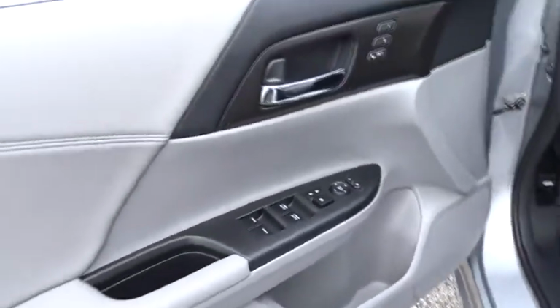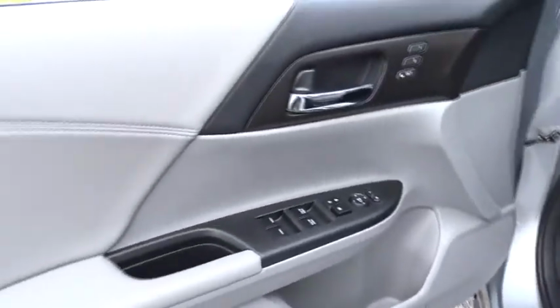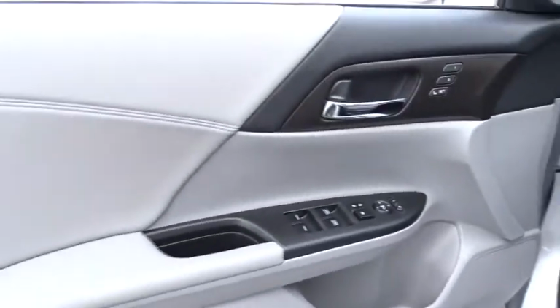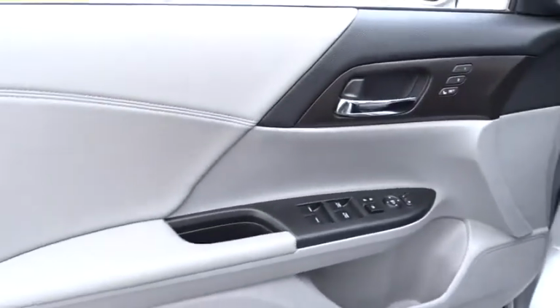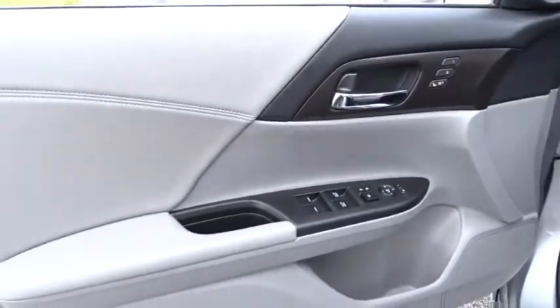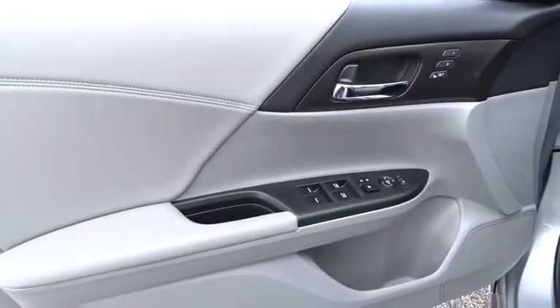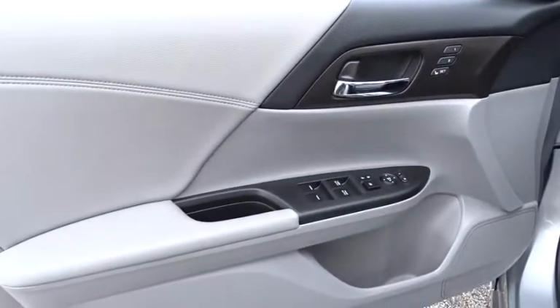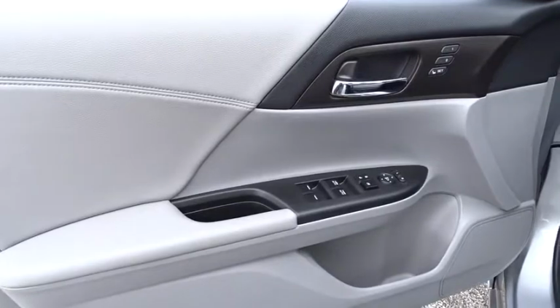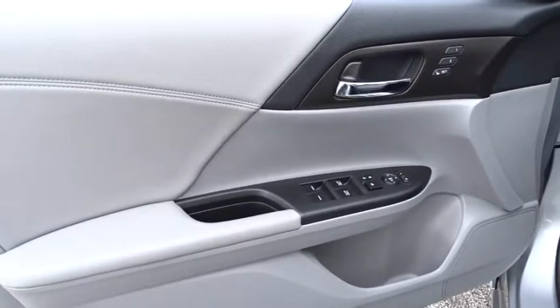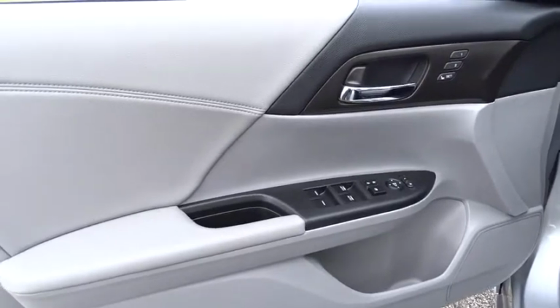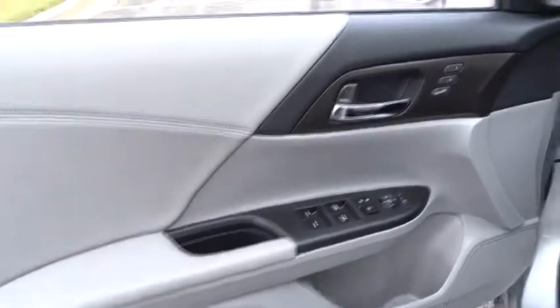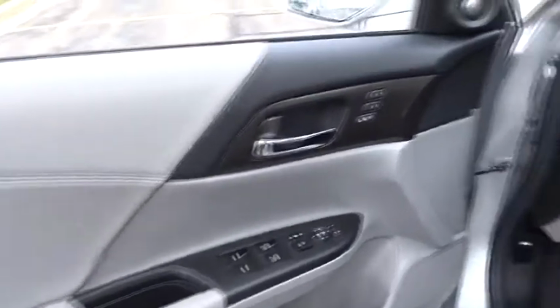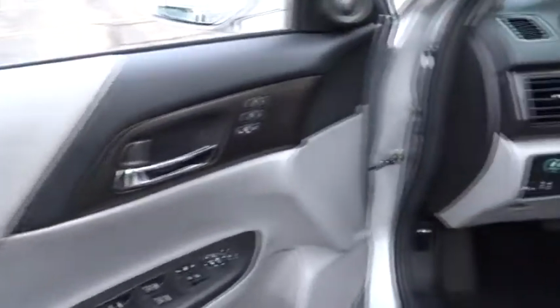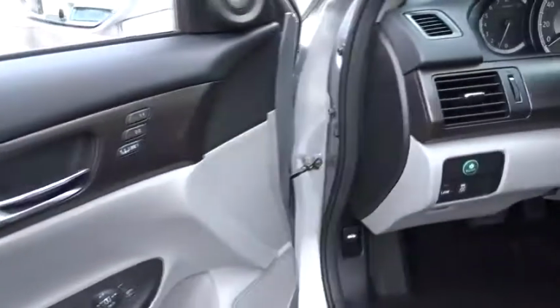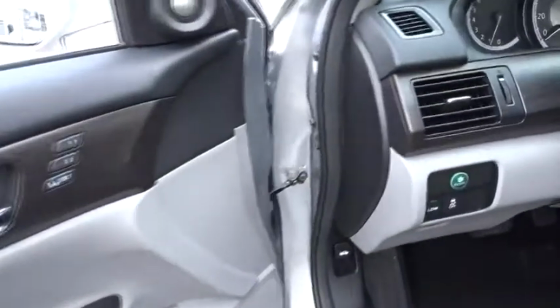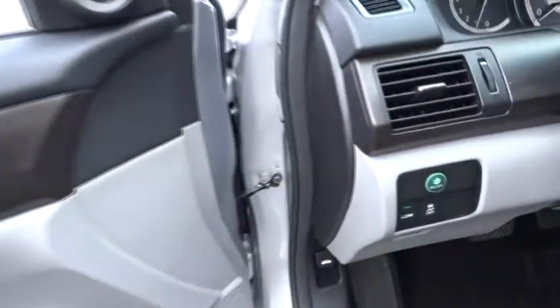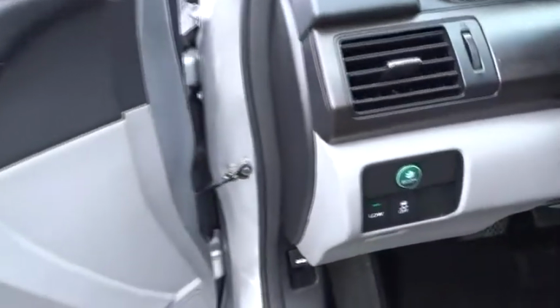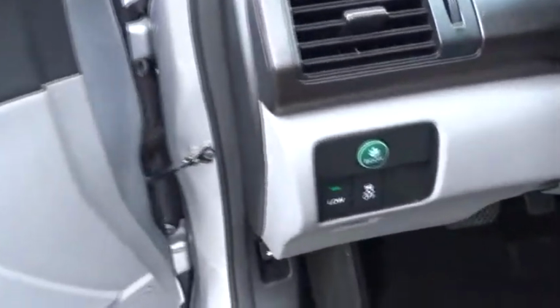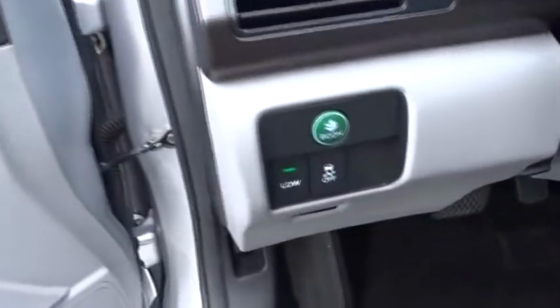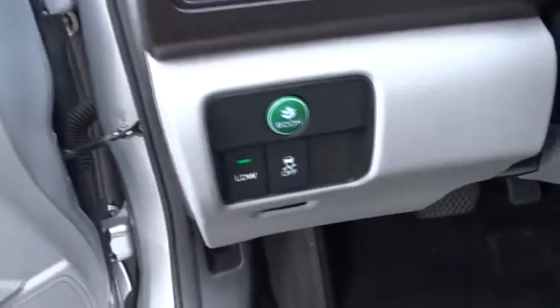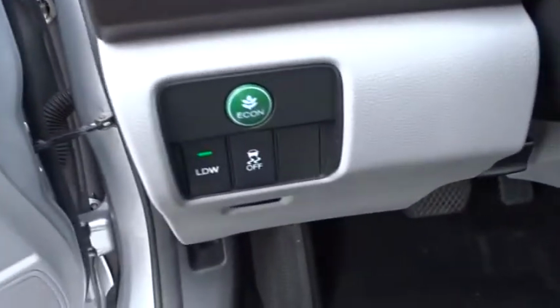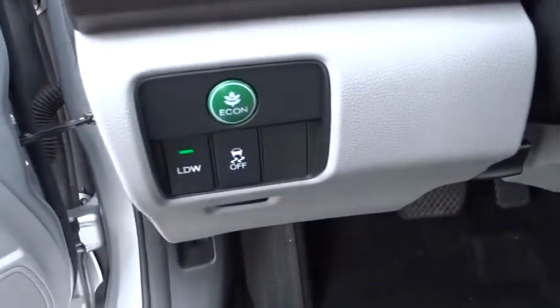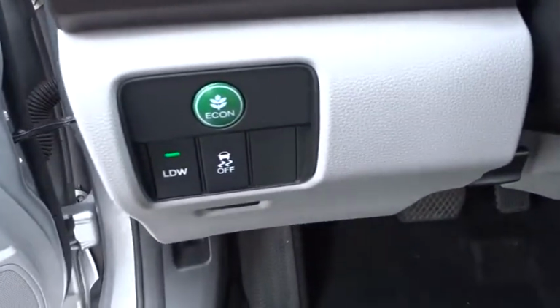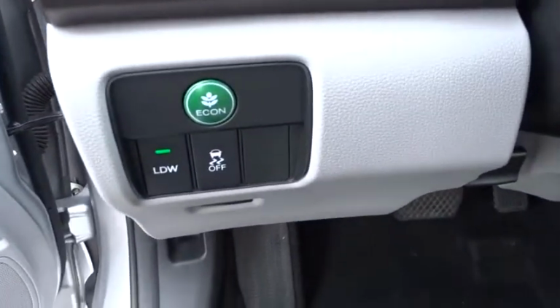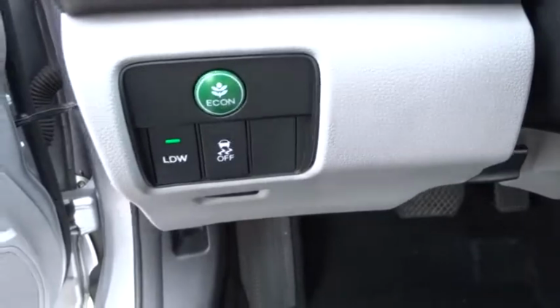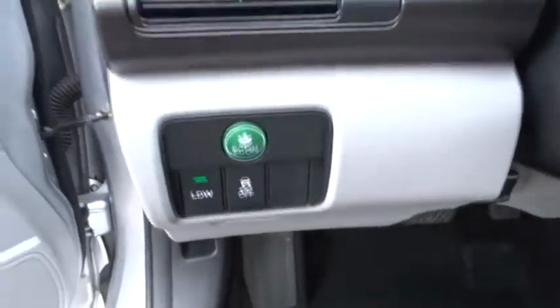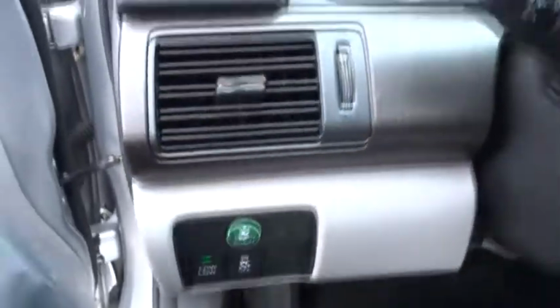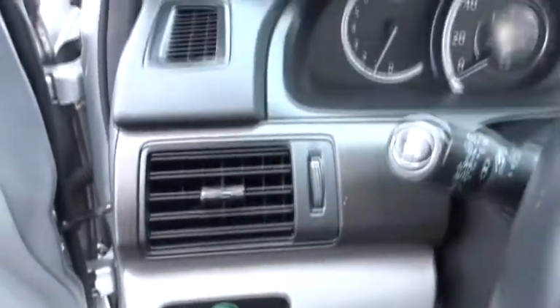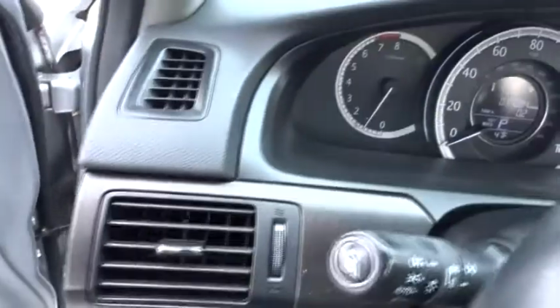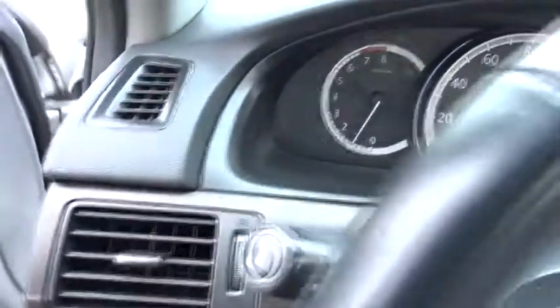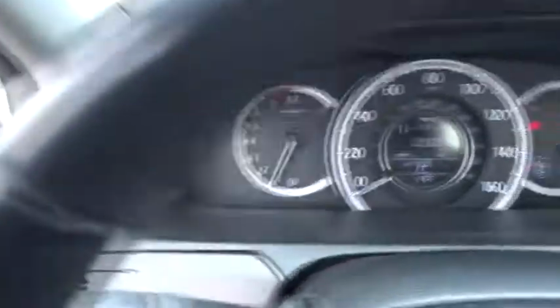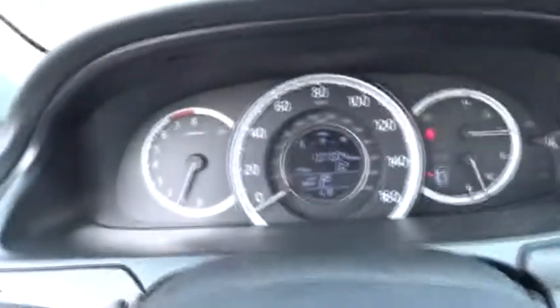Adjustable steering wheel, floor mats, auto-dimming rearview mirror, aluminum wheels, keyless start, cruise control, four-wheel disc brakes, premium sound system.